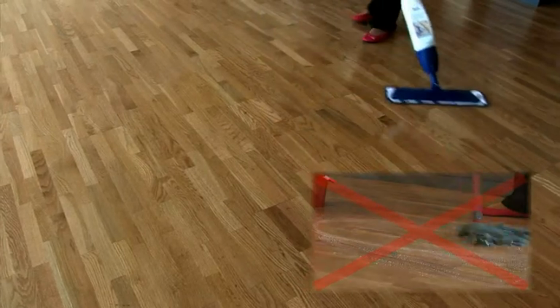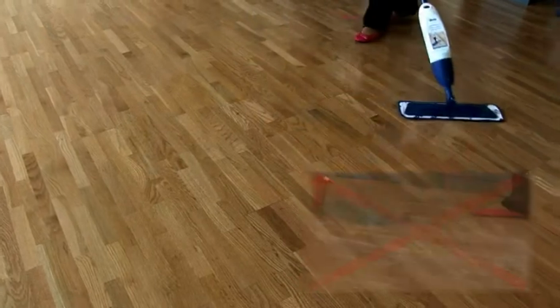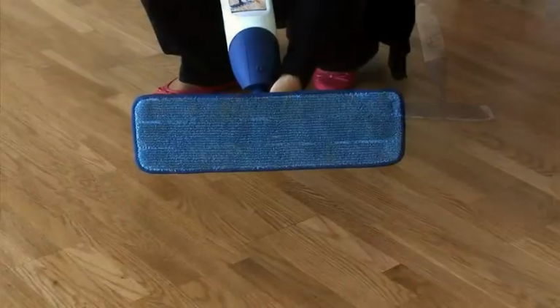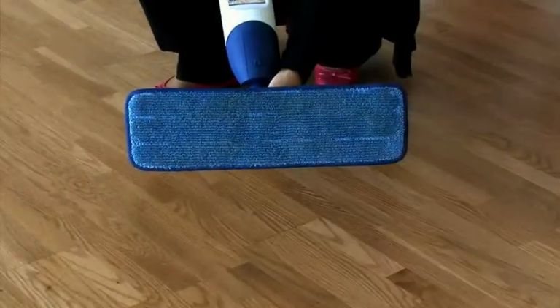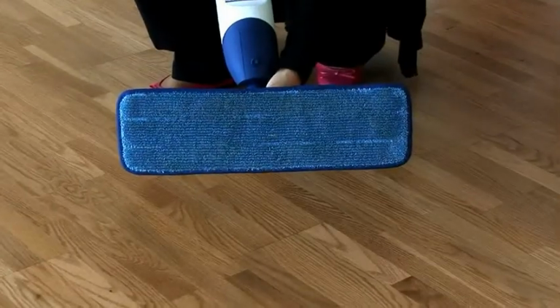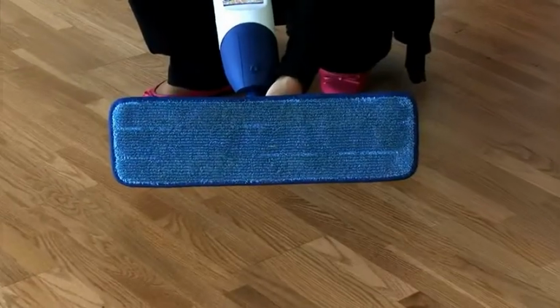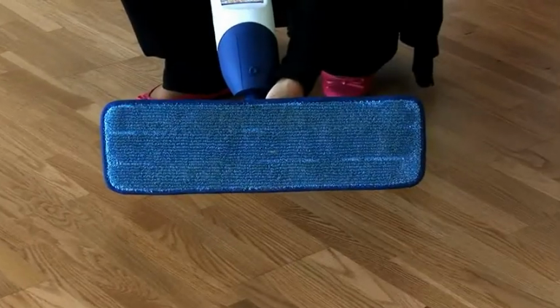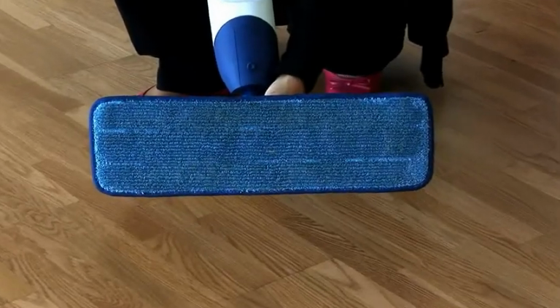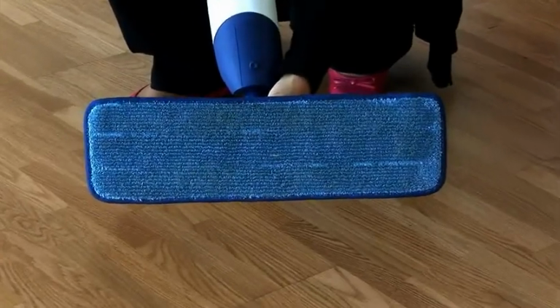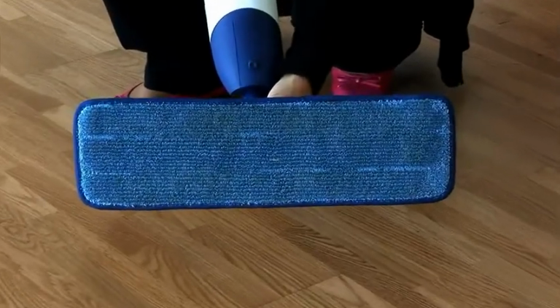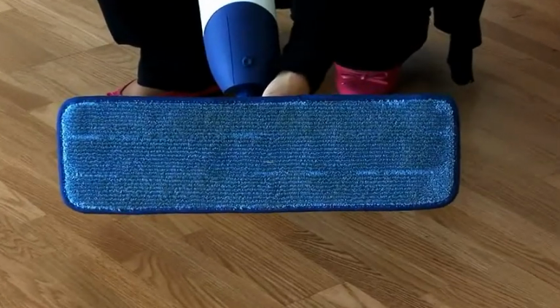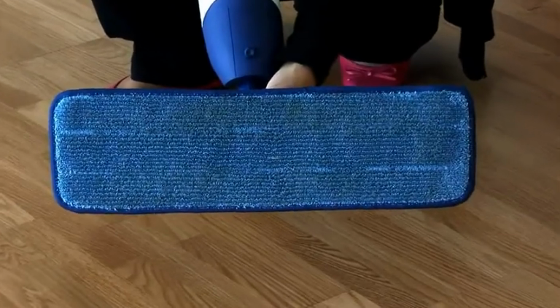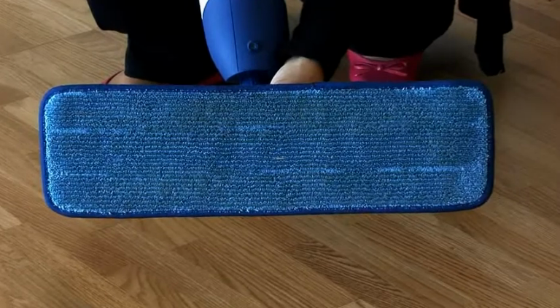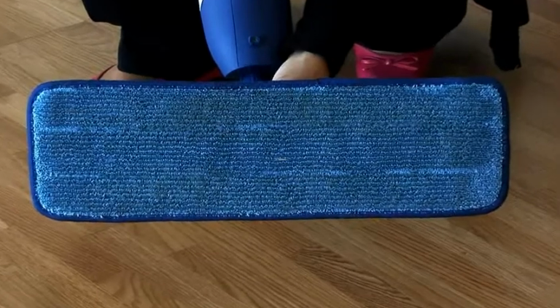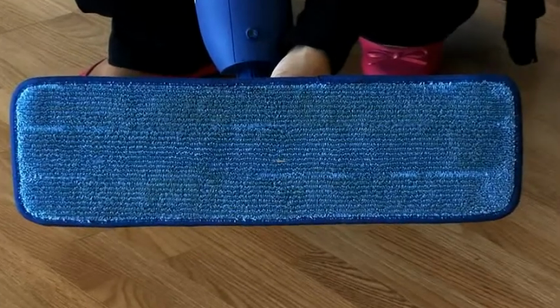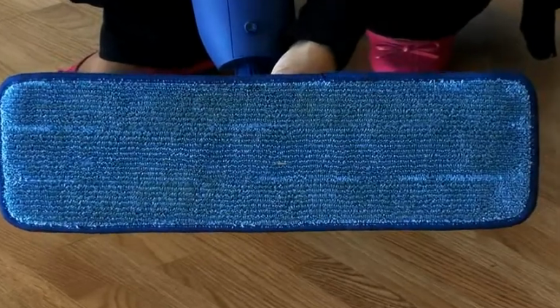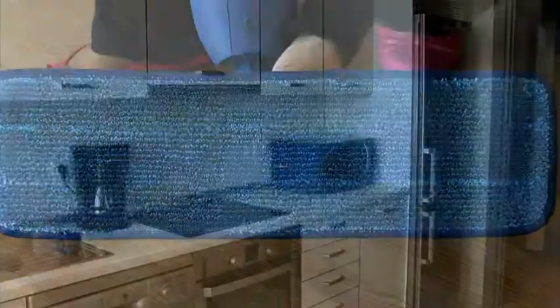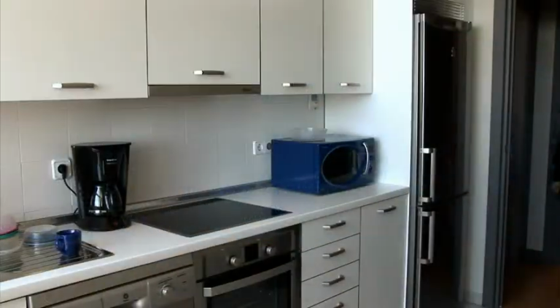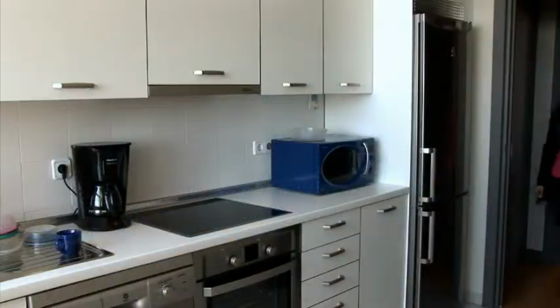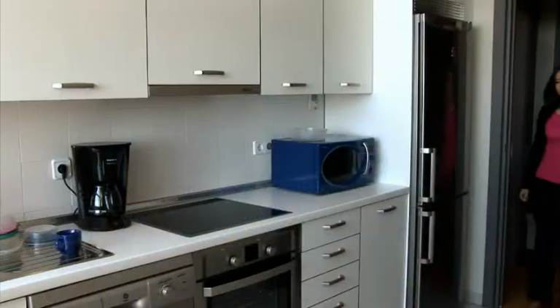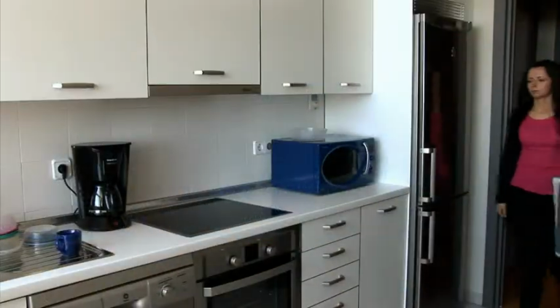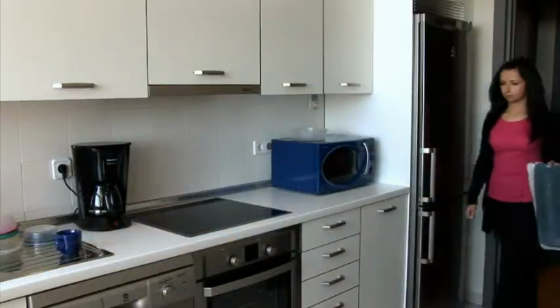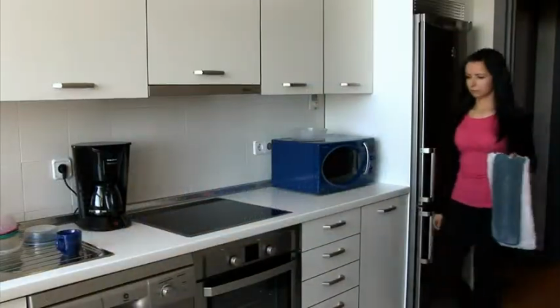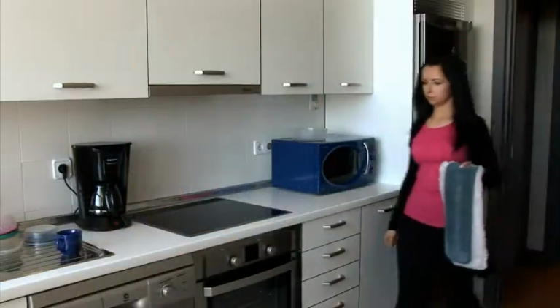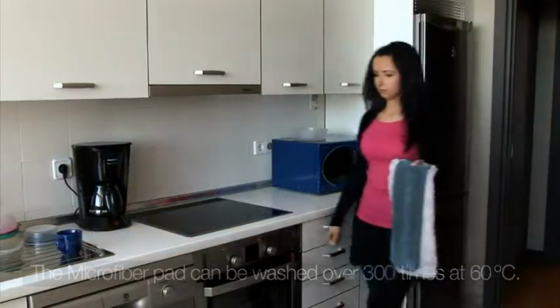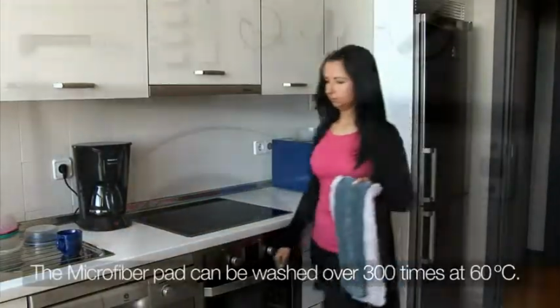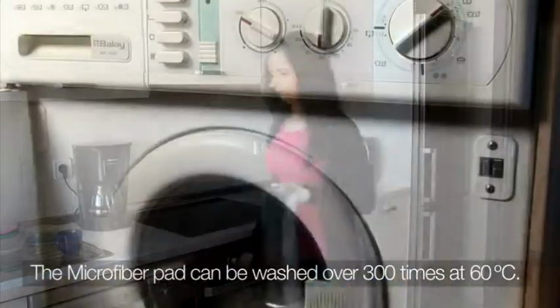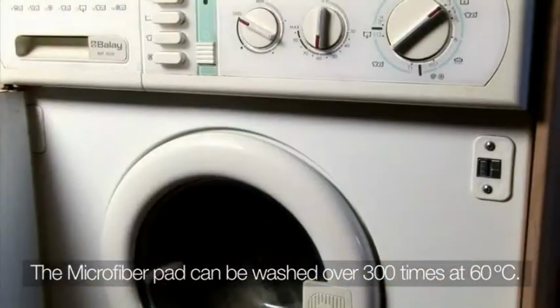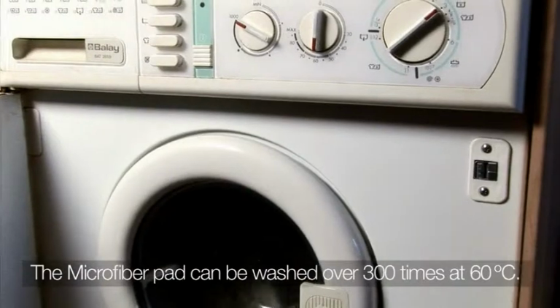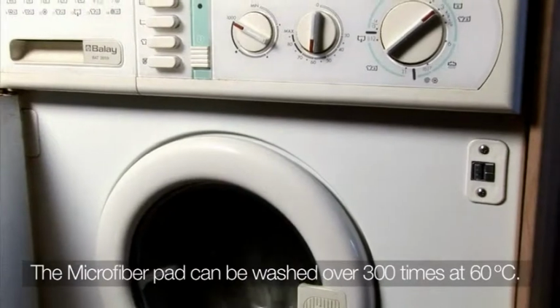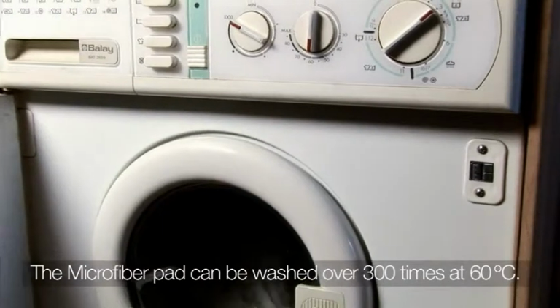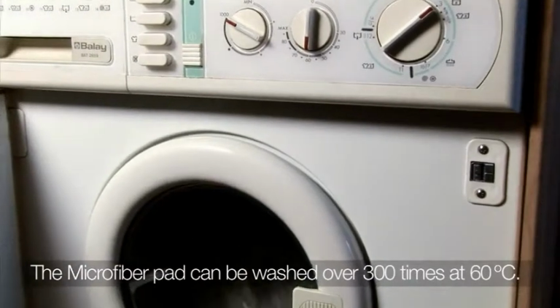The dirt is no longer on the floor — it has been transferred onto the microfiber pad. When the mop is dirty, put it into the washing machine.